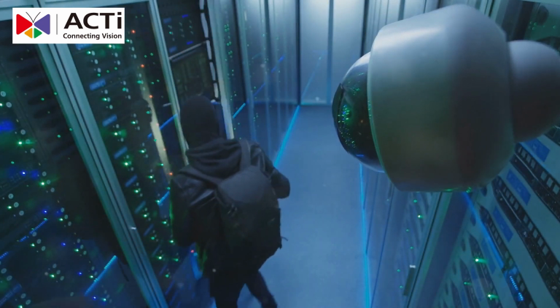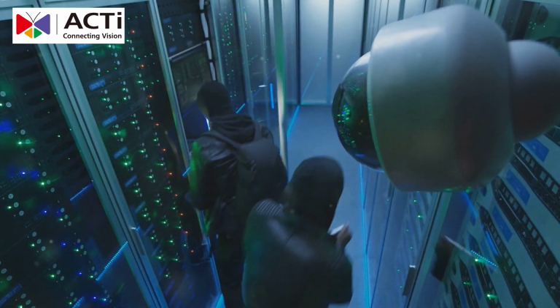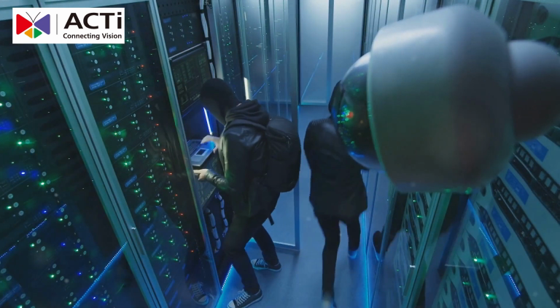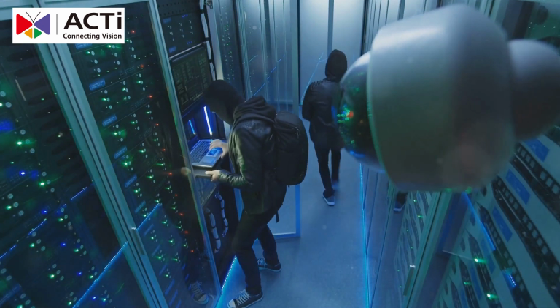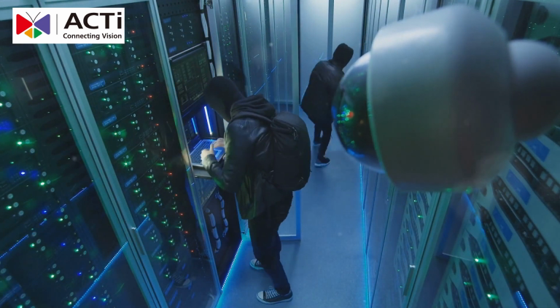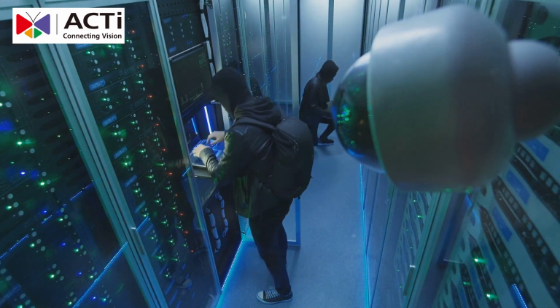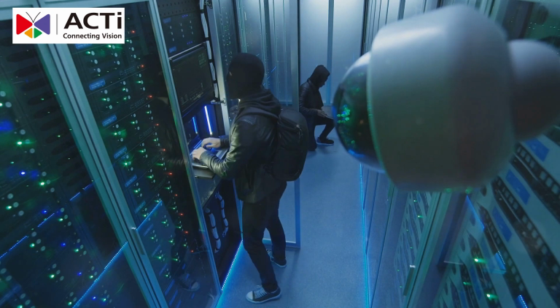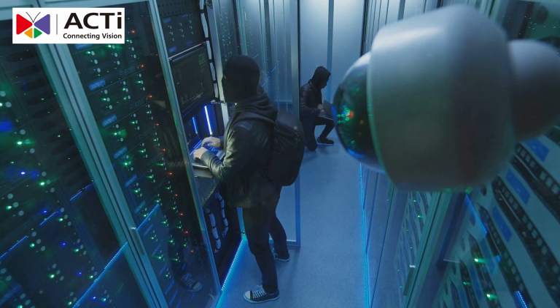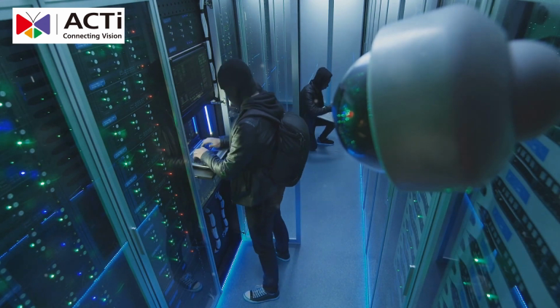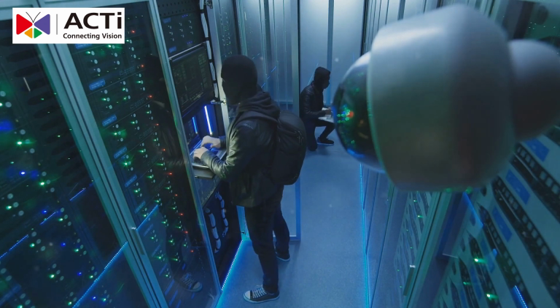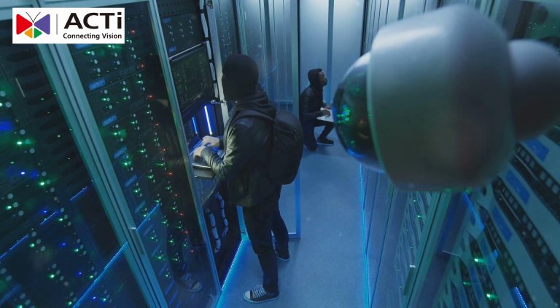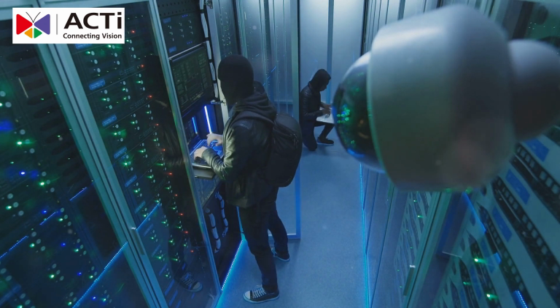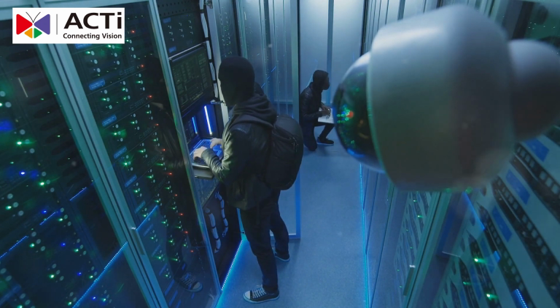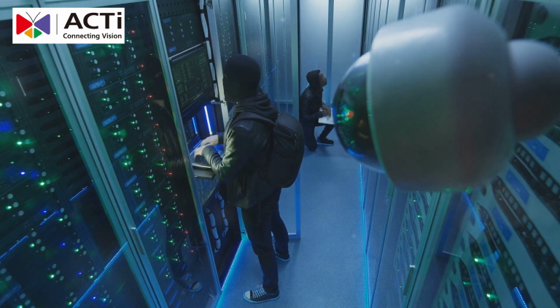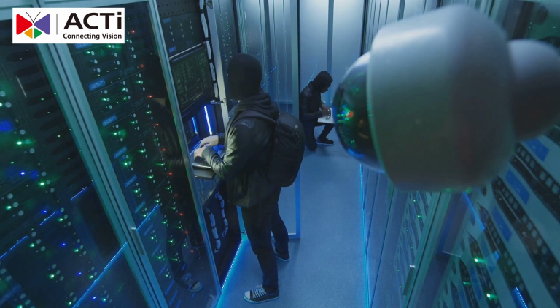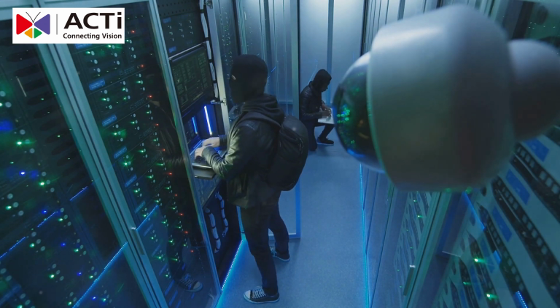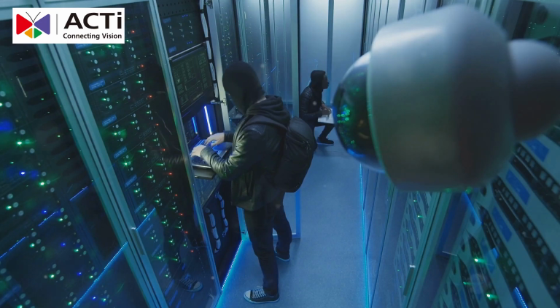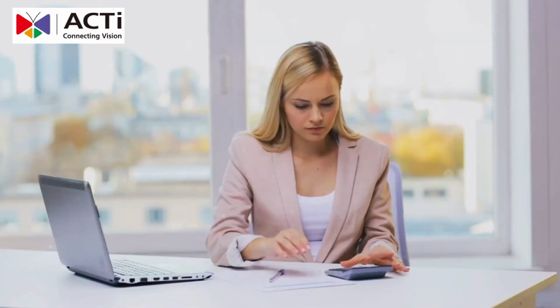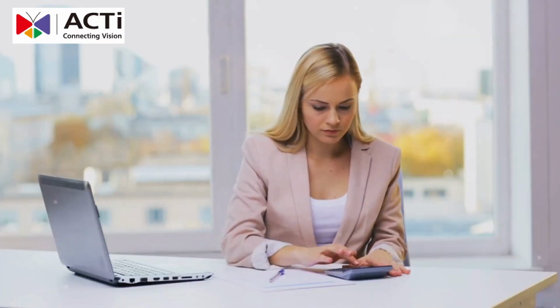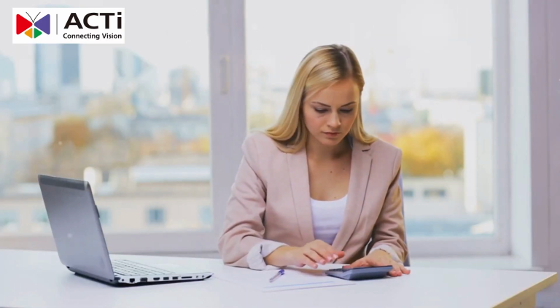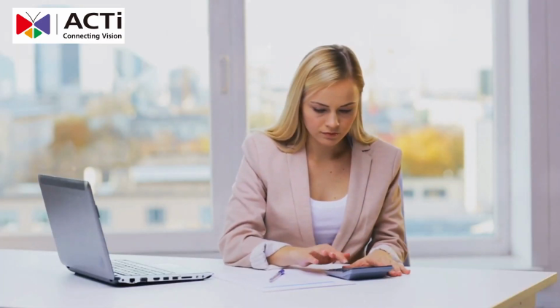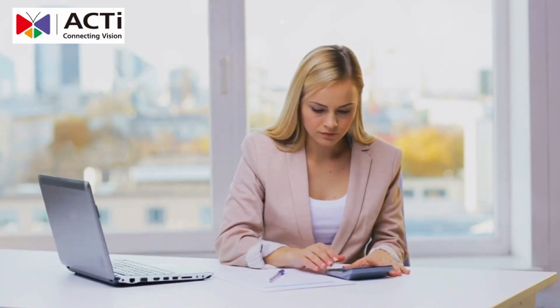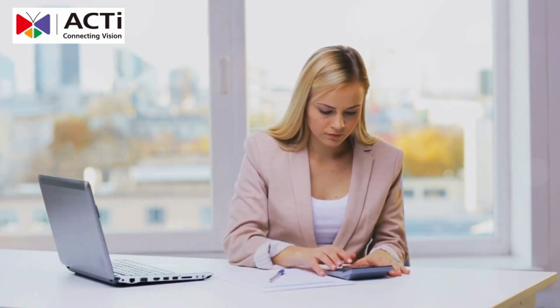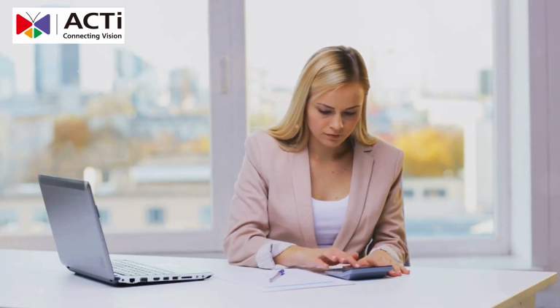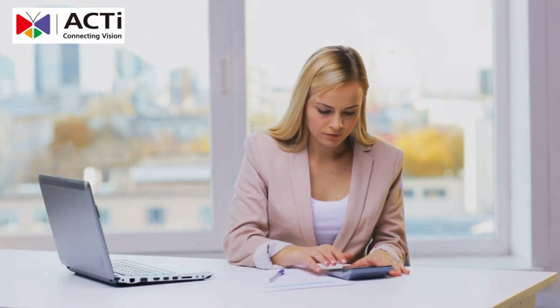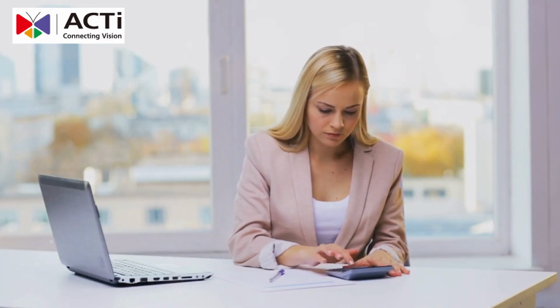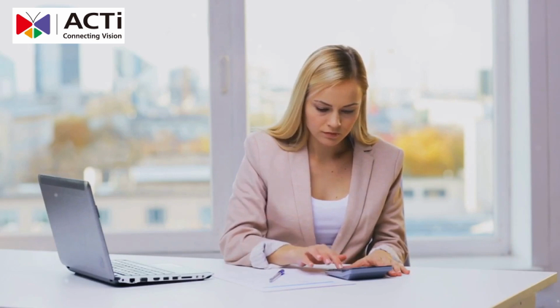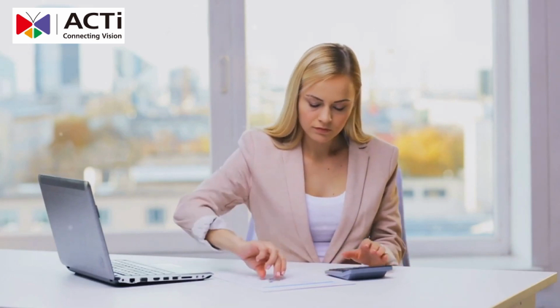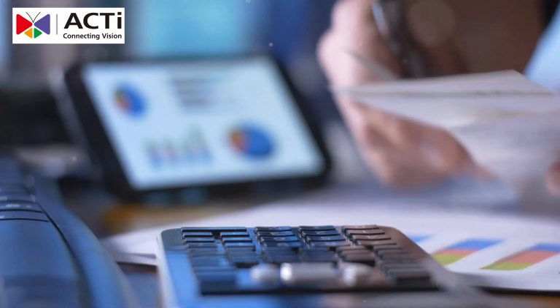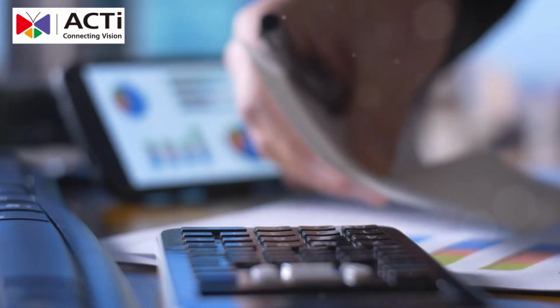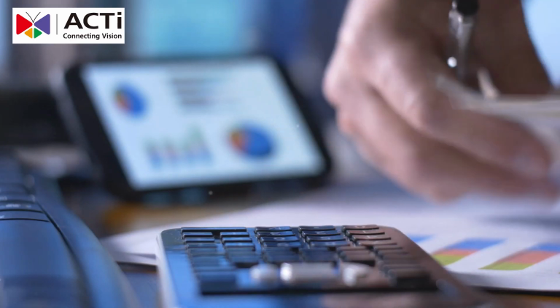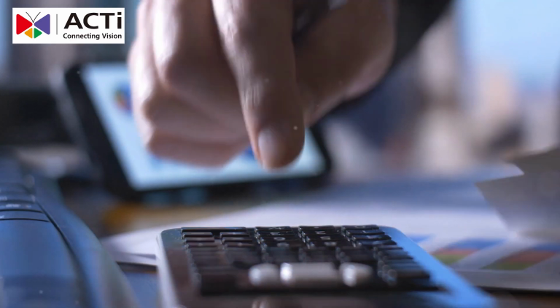Our technology is designed to be both advanced and user-friendly, ensuring that you can easily manage and monitor your security systems. It's 30-50% cheaper than competitors like Axis.